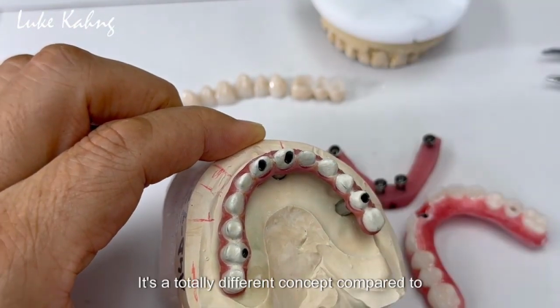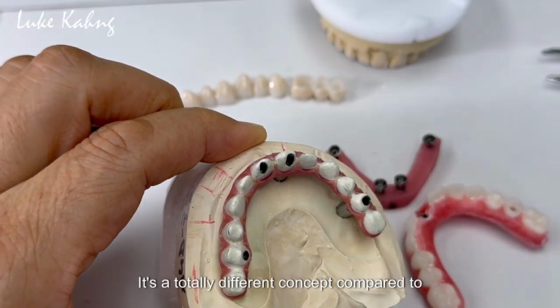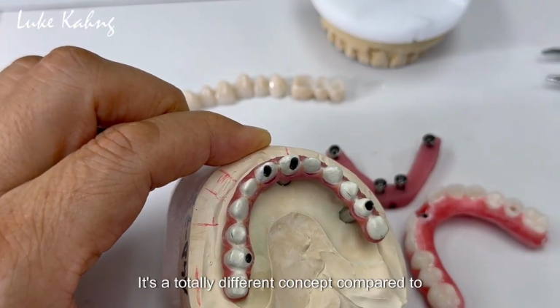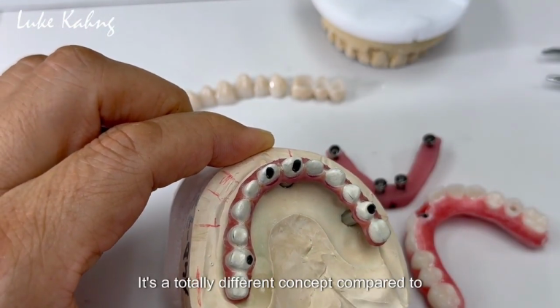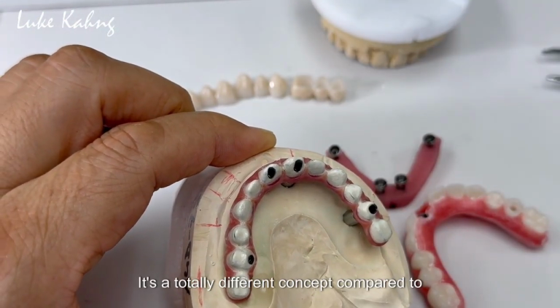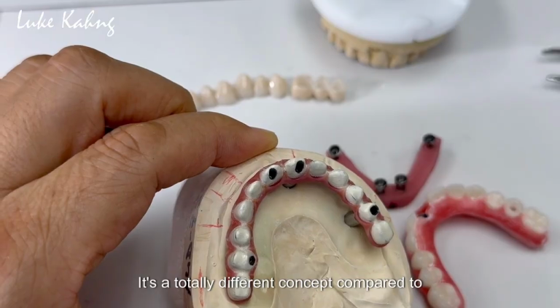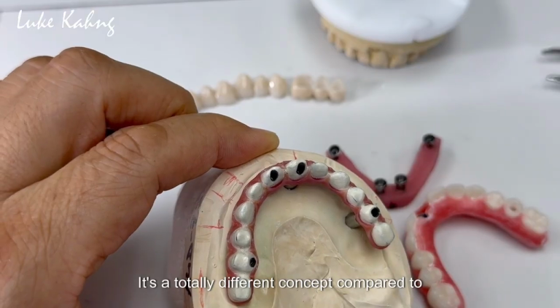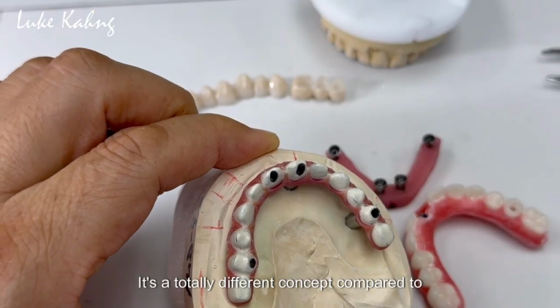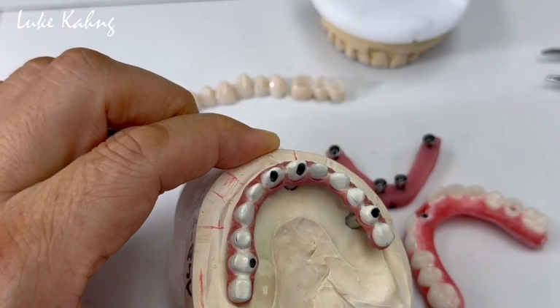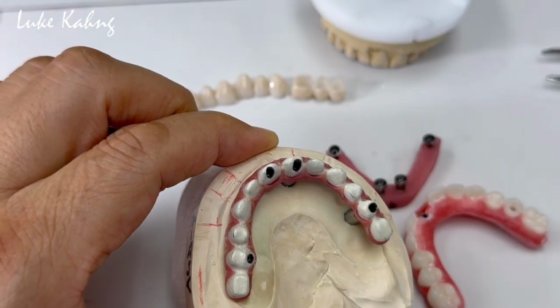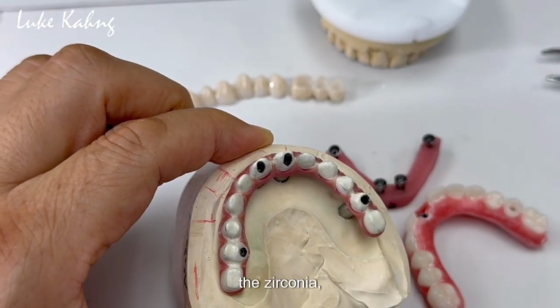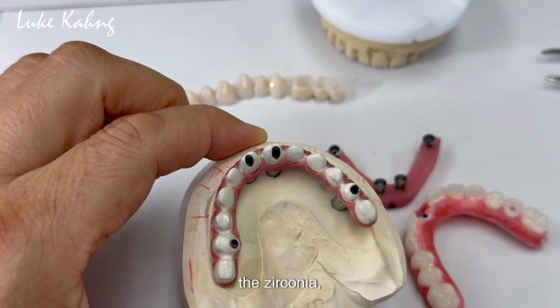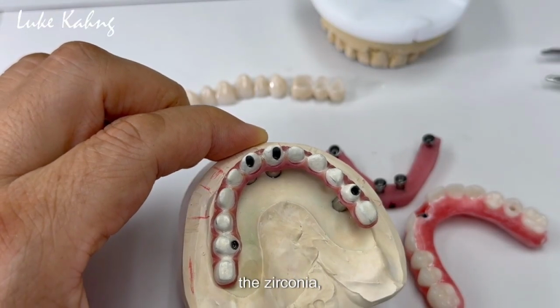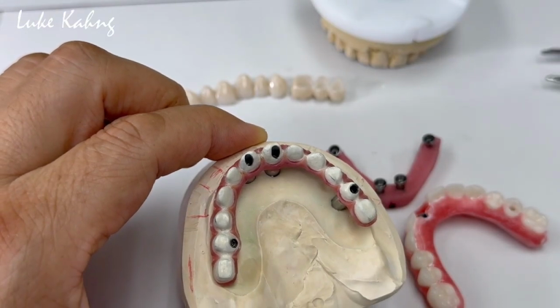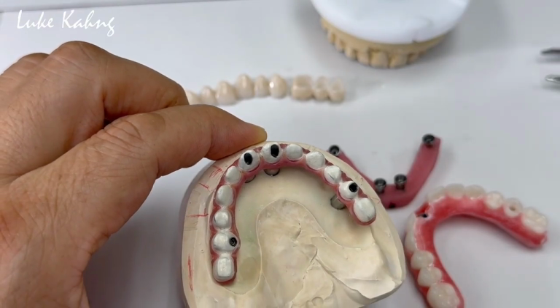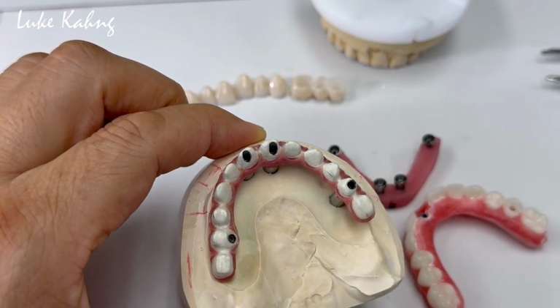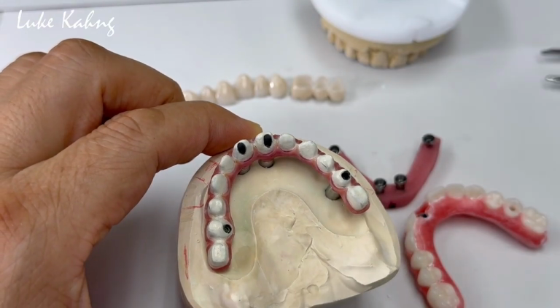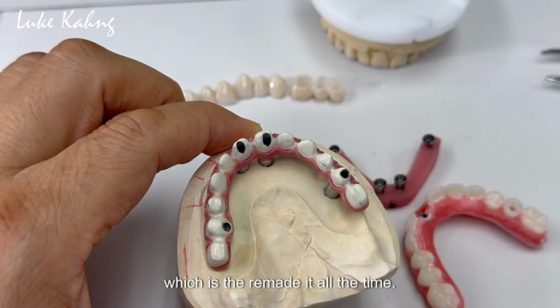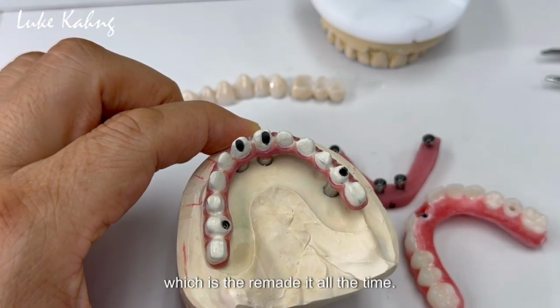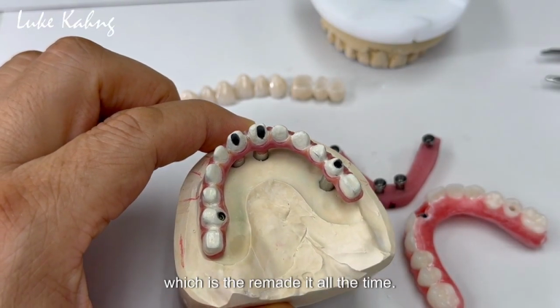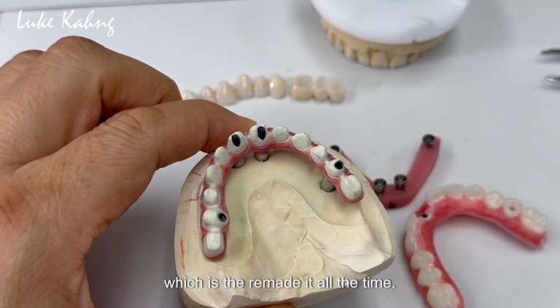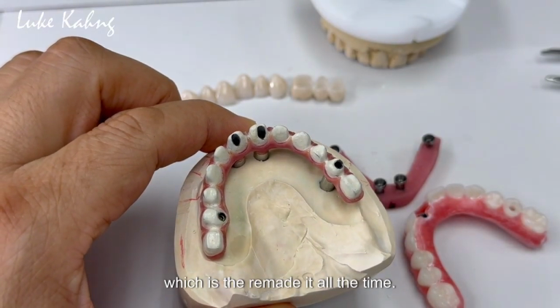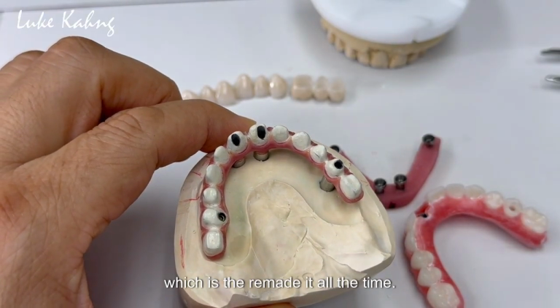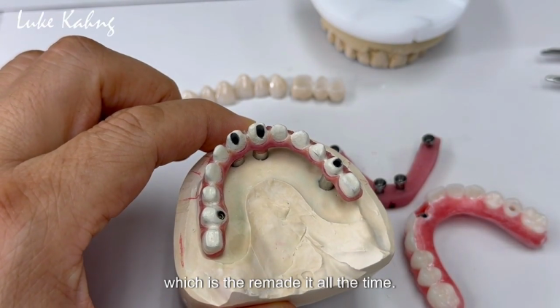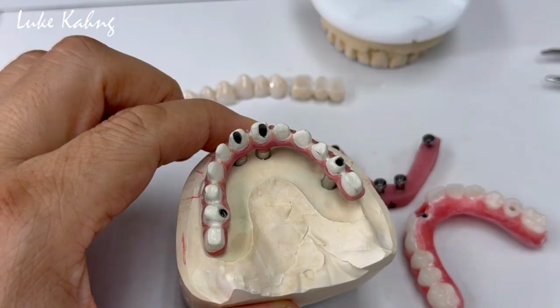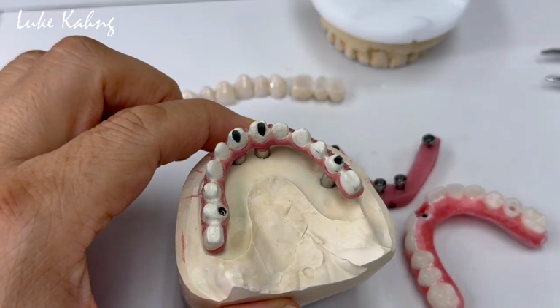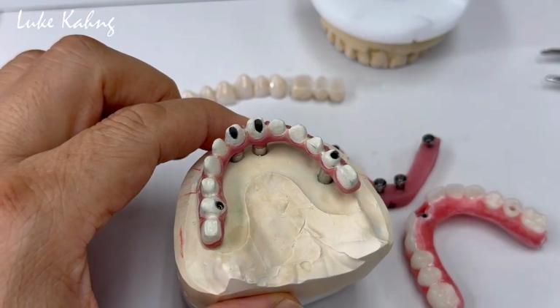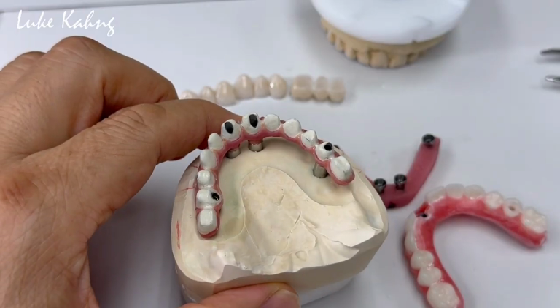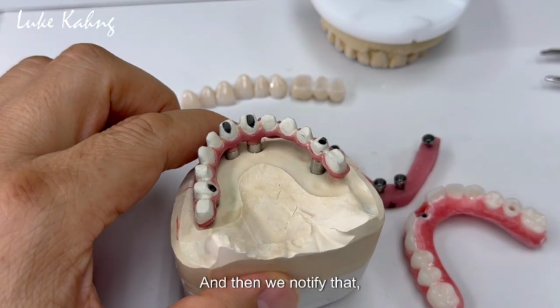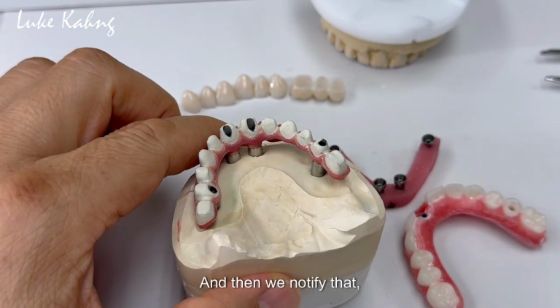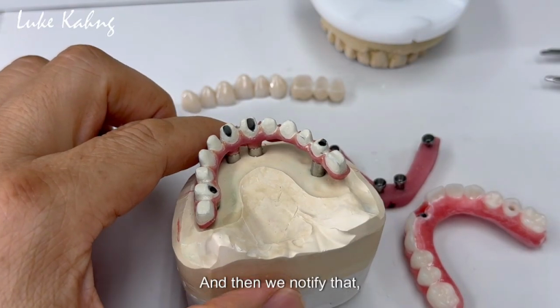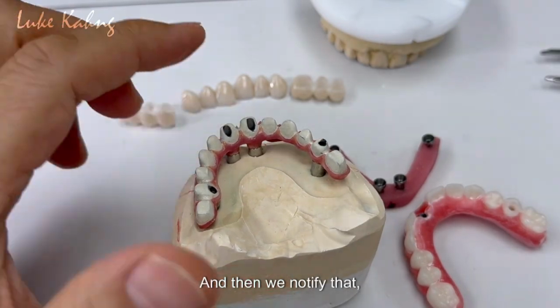It's a totally different concept compared to the zirconia which we made all the time, and we know it by that.